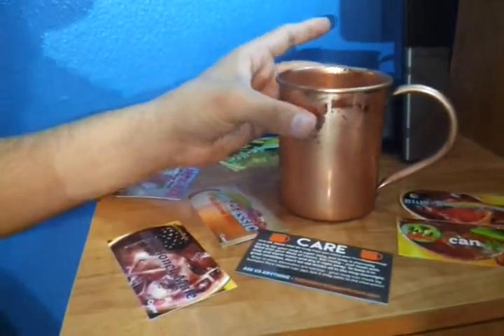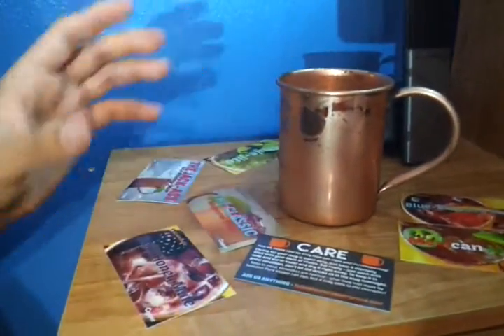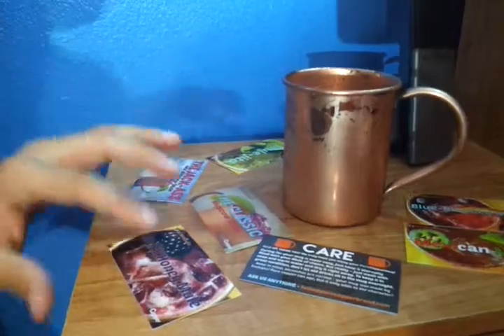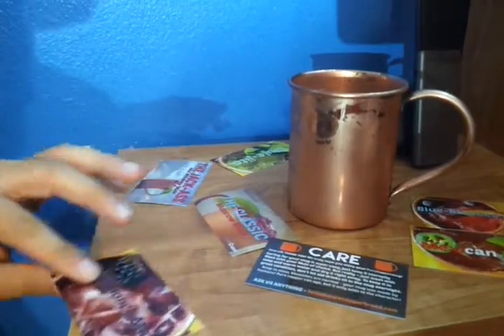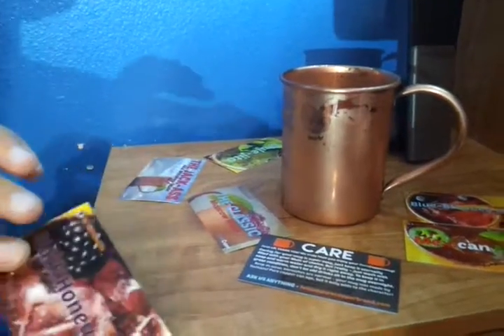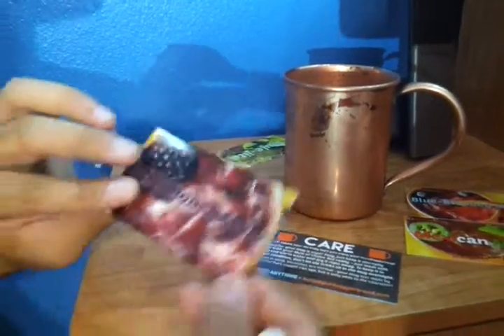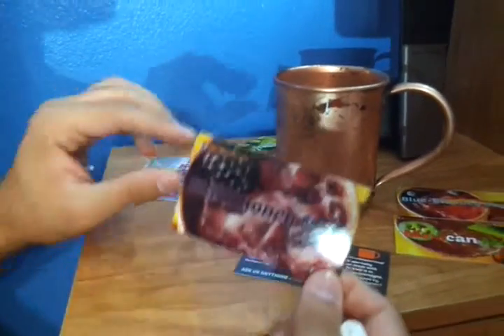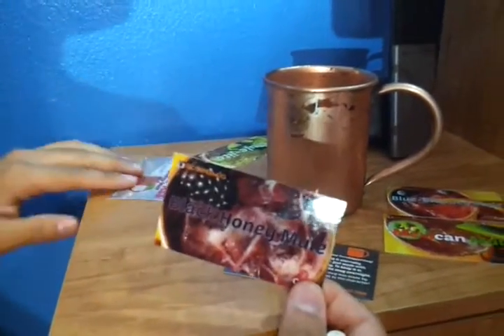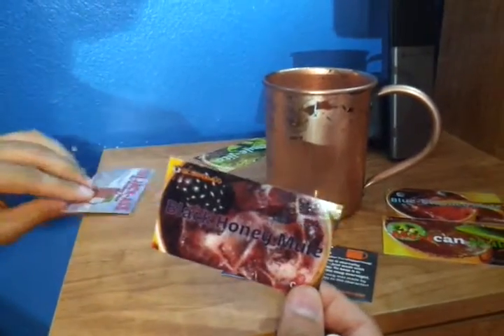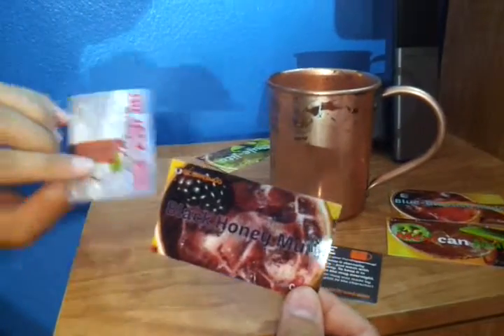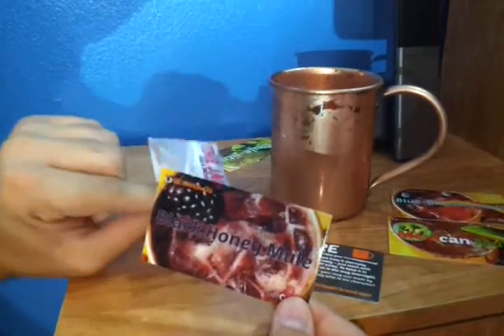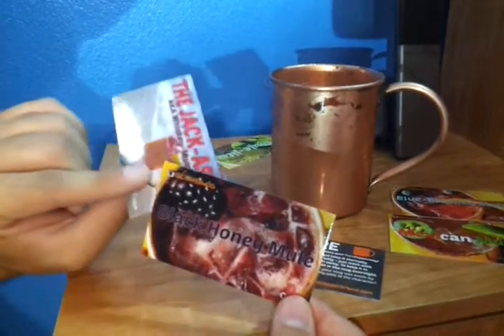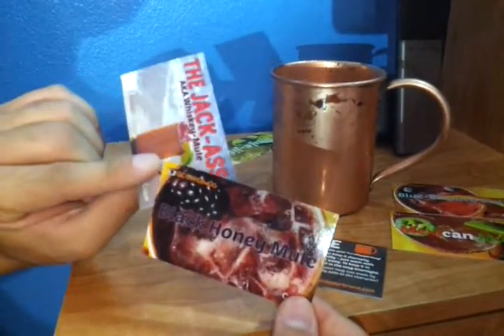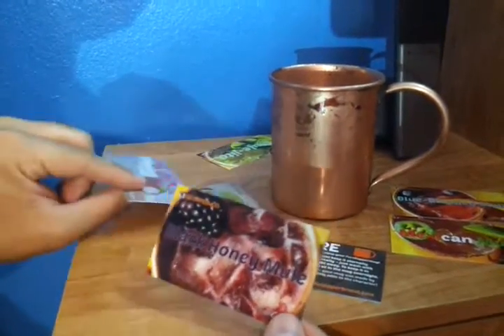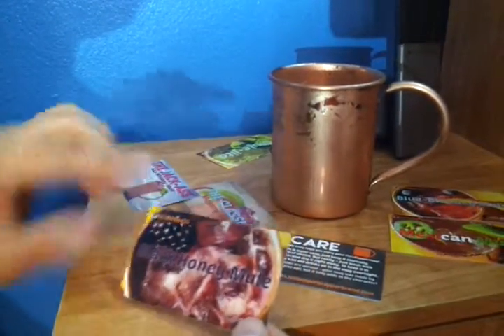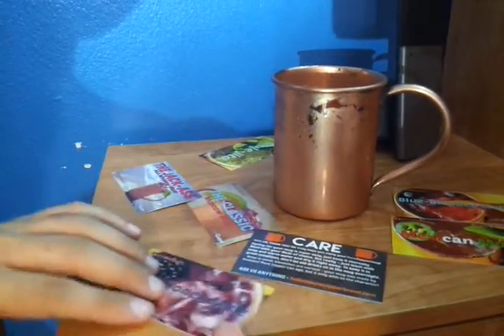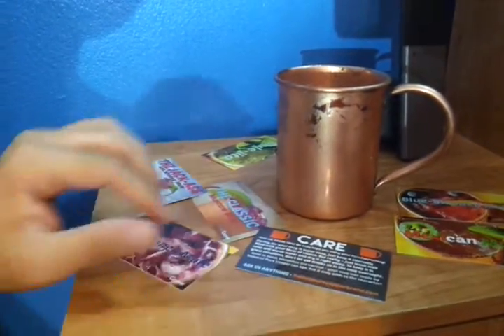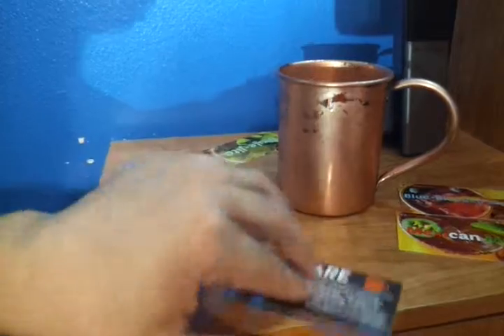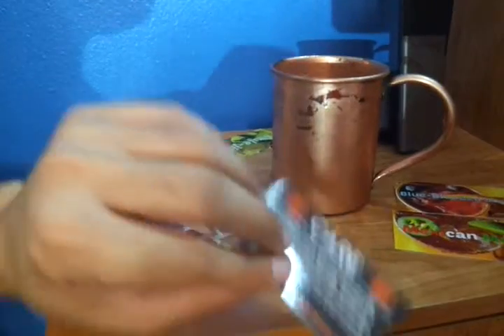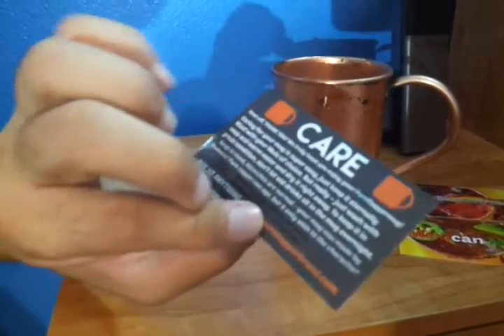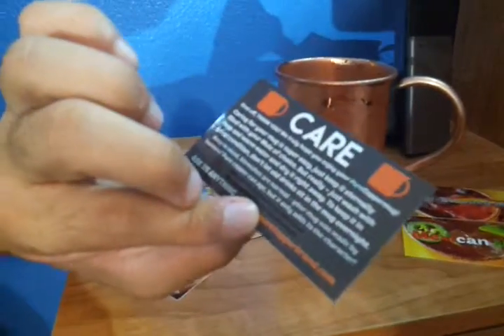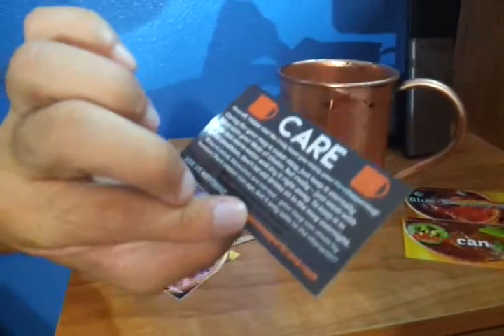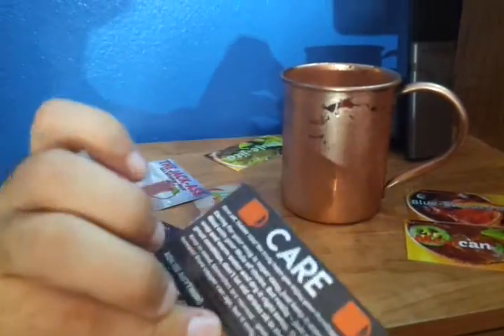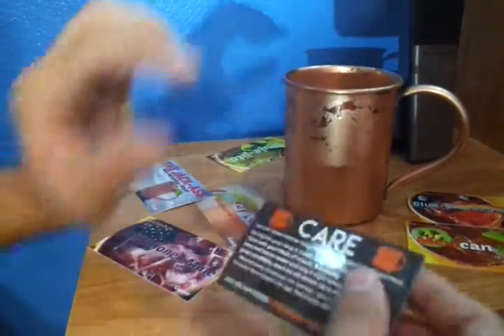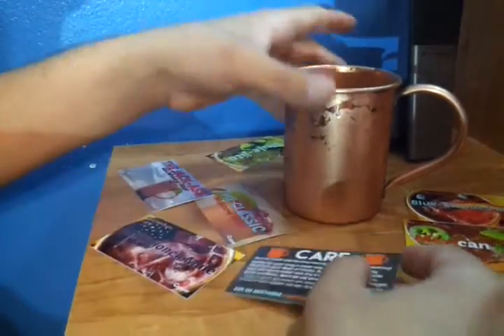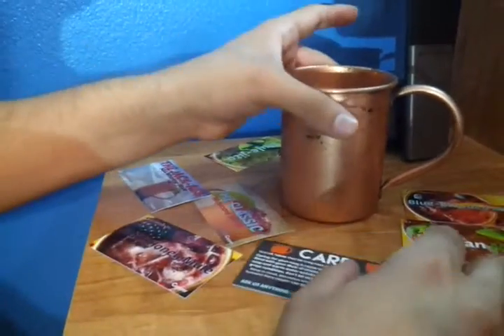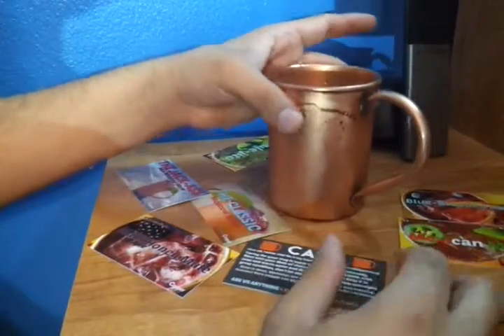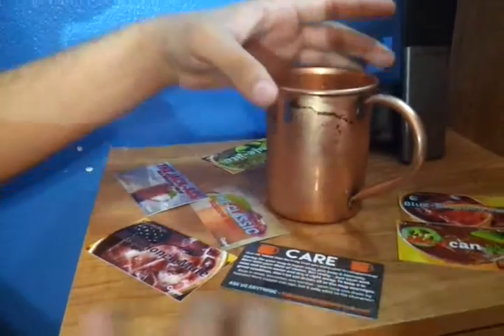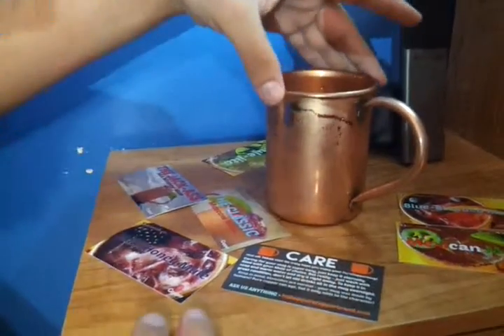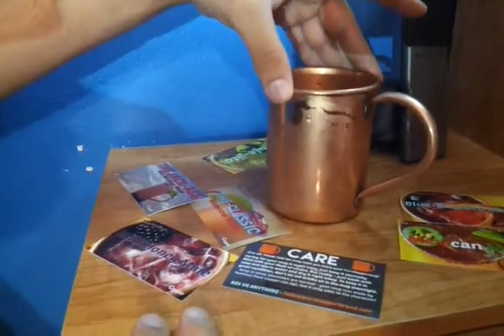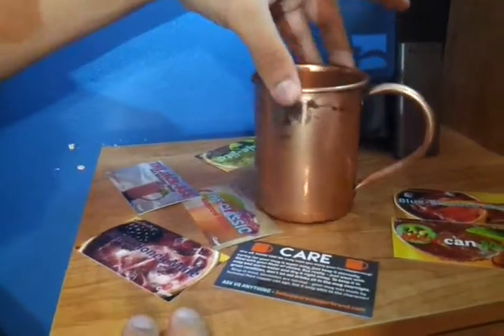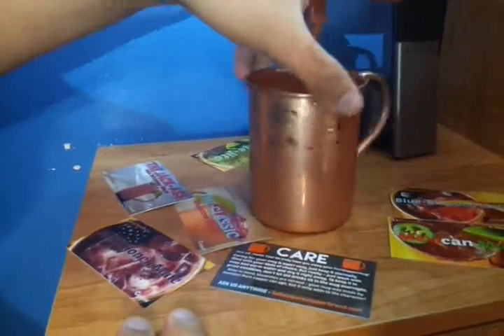This copper mule comes with several recipes and a little care card. This is not dishwasher or microwave safe.